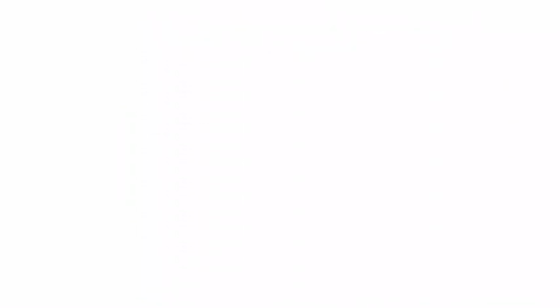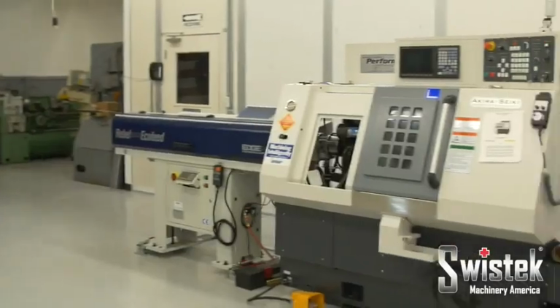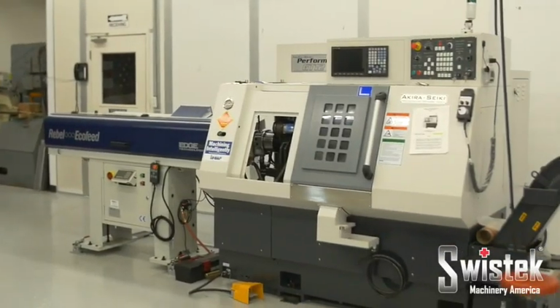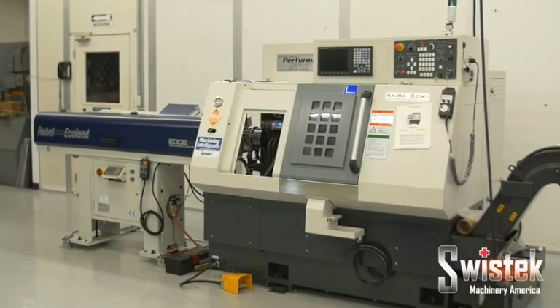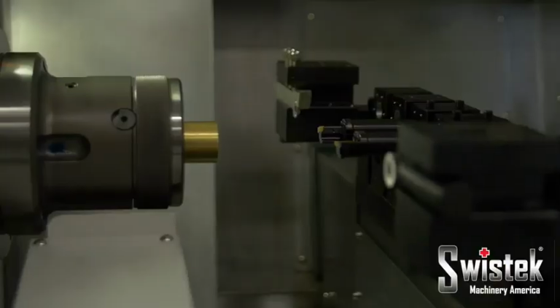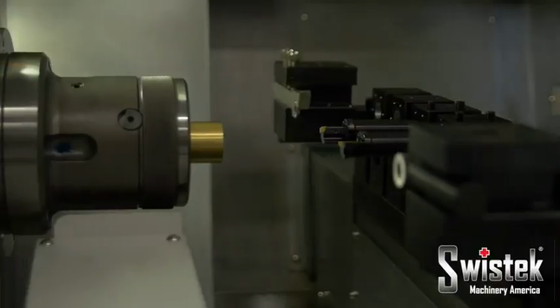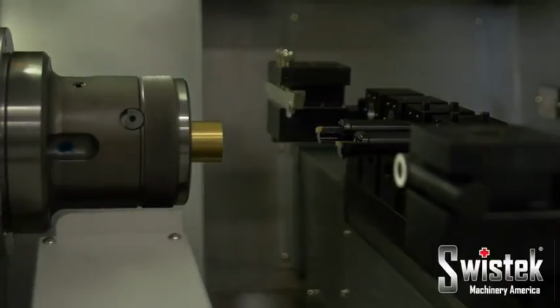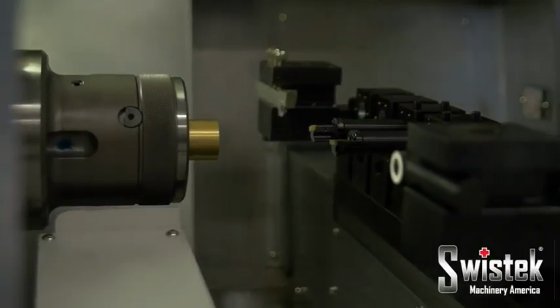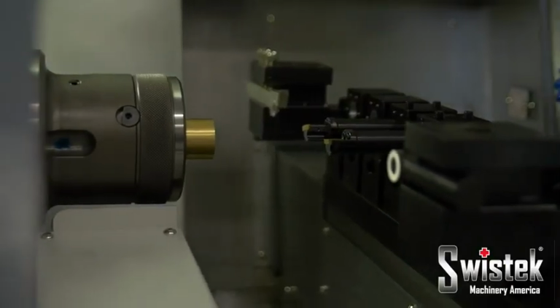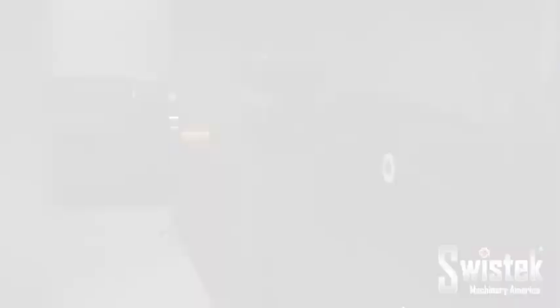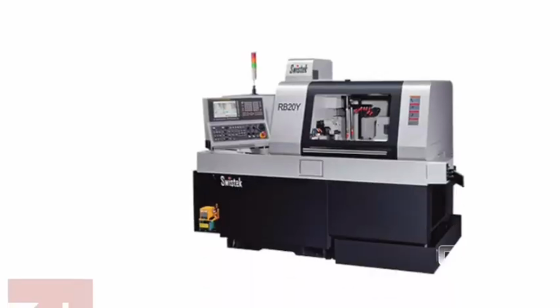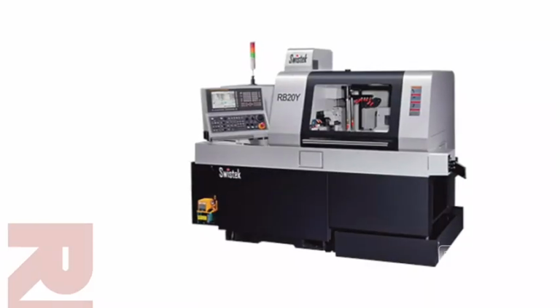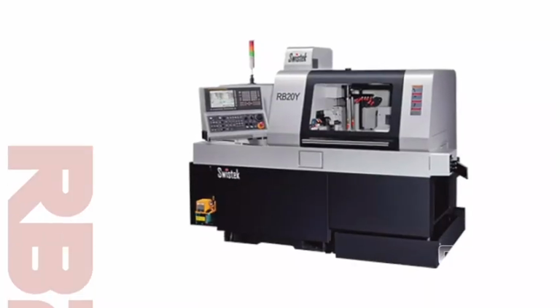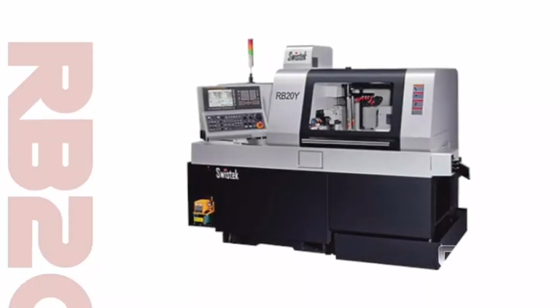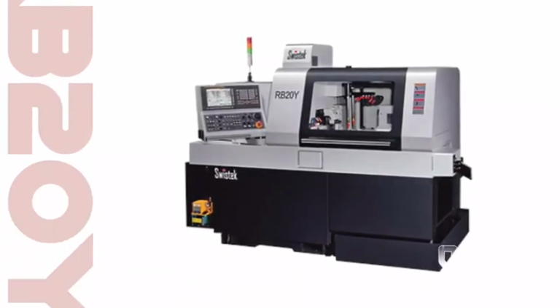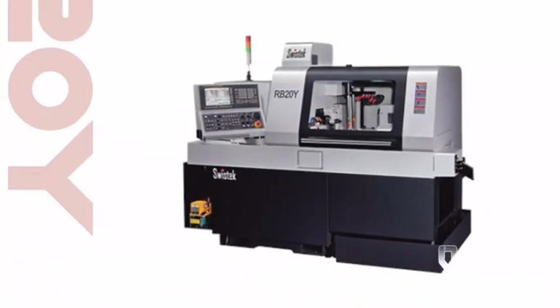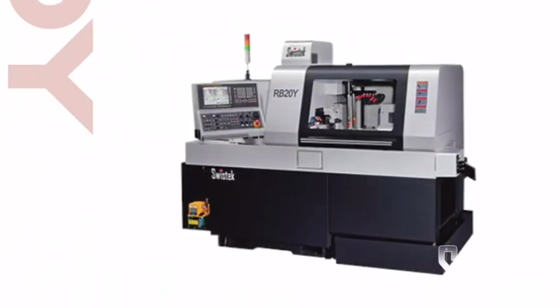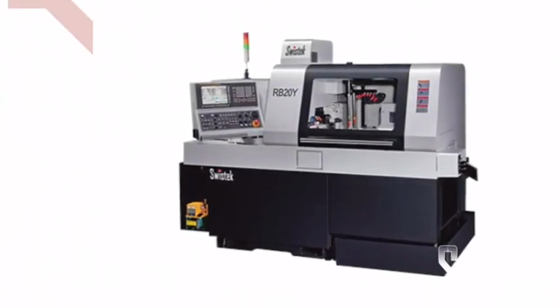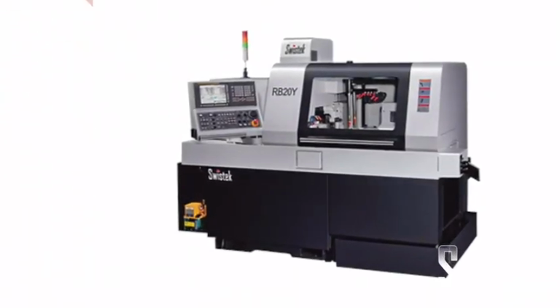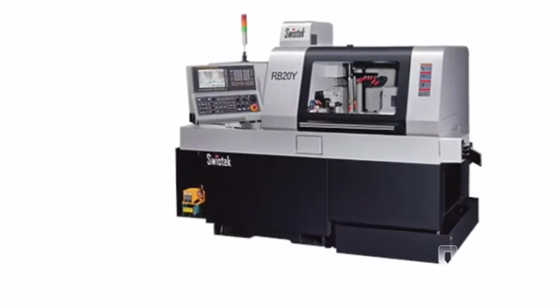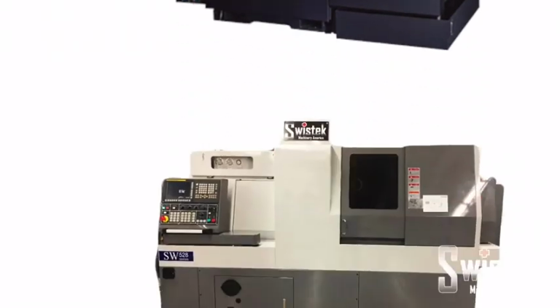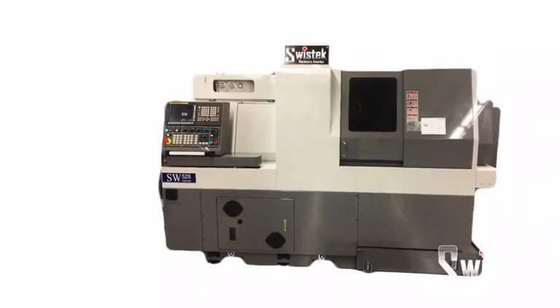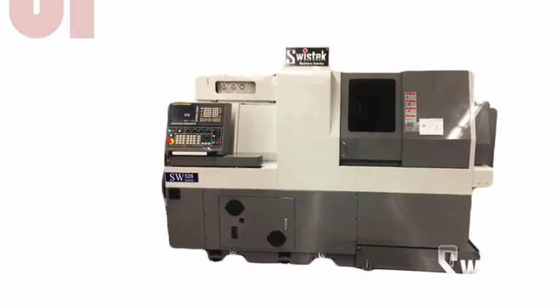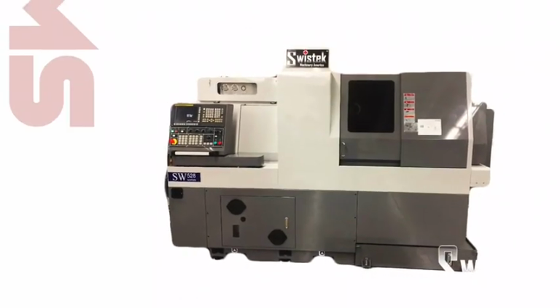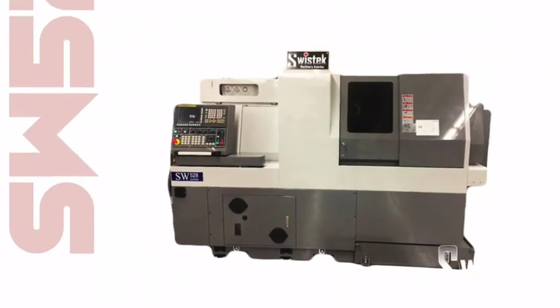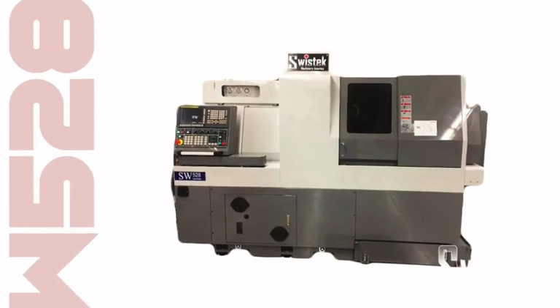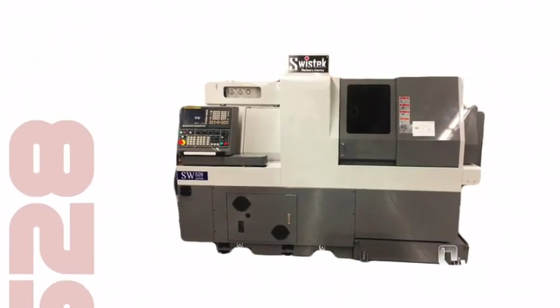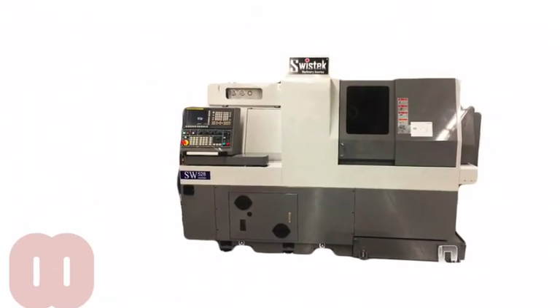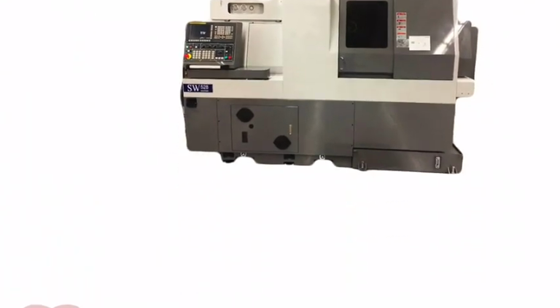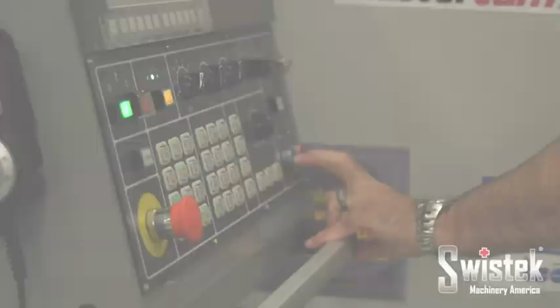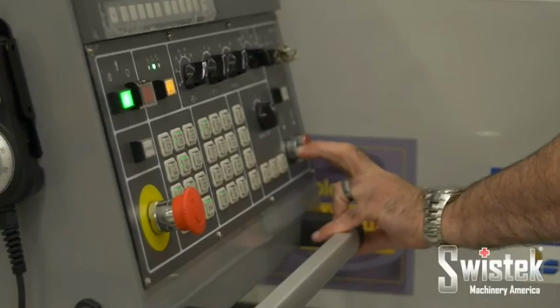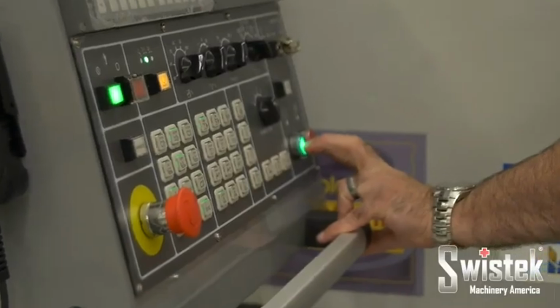SwissTech's Swiss-type lathes vary in size and capacity, ranging from the RB20Y's 3-quarter inch bar capacity all the way up to the SW528's massive 2-inch capacity. Flexible and dynamic,